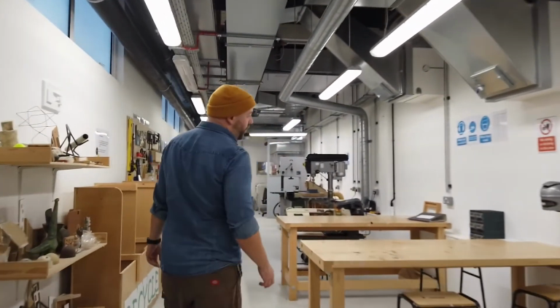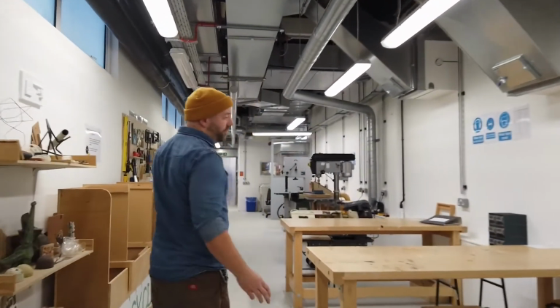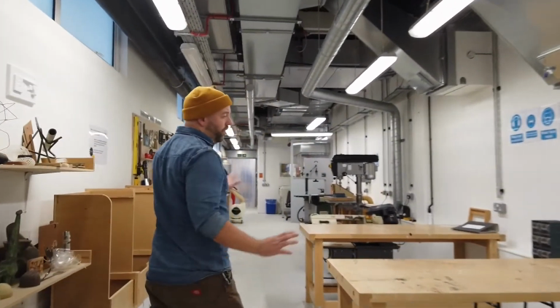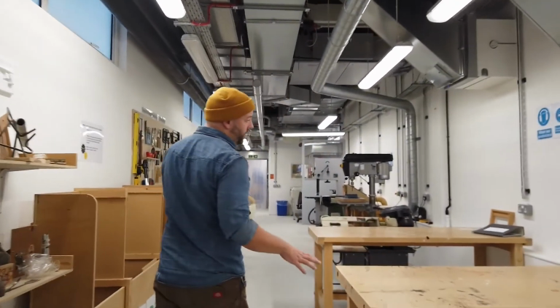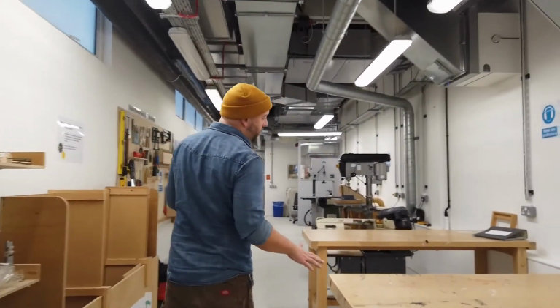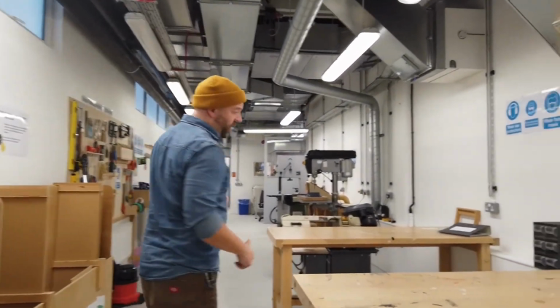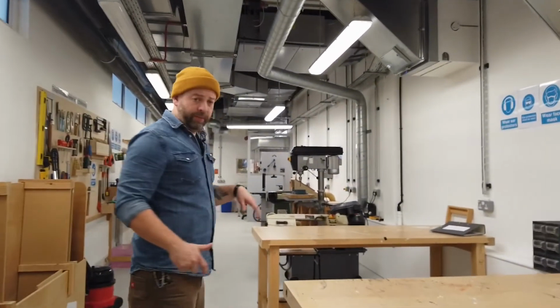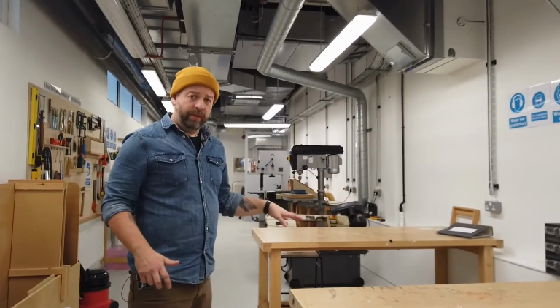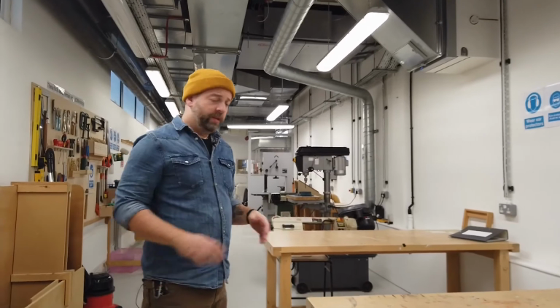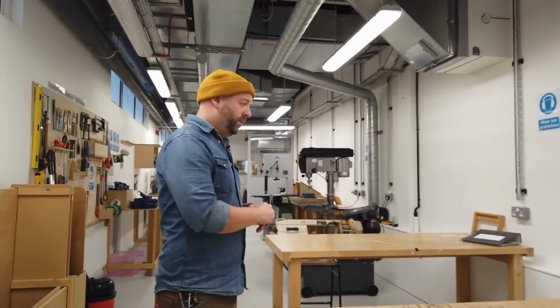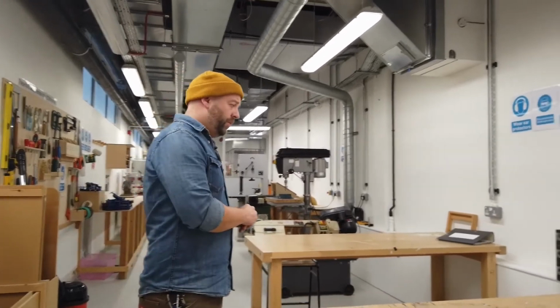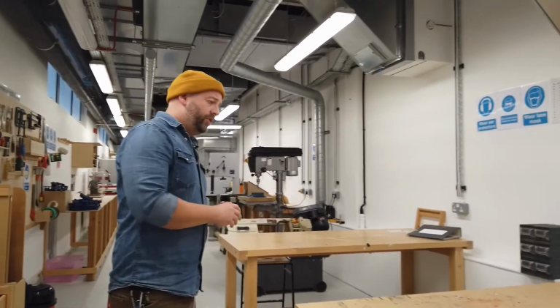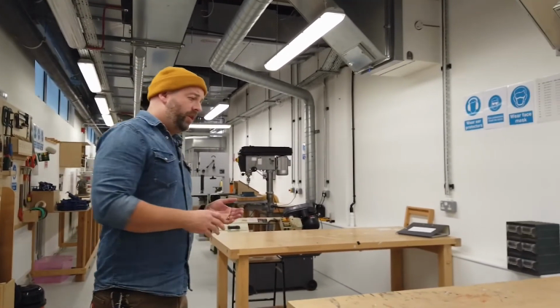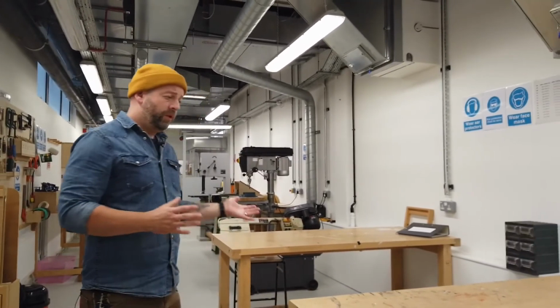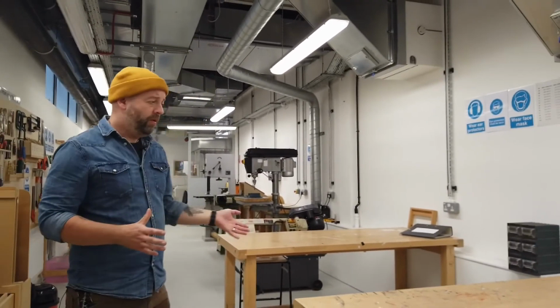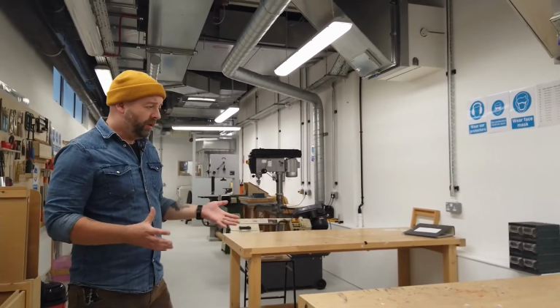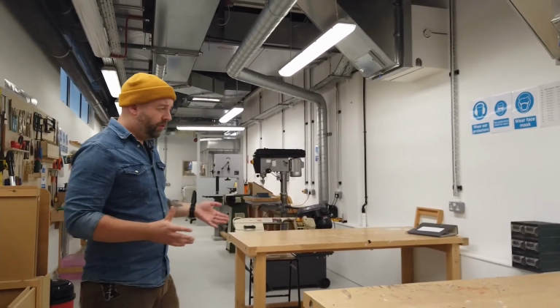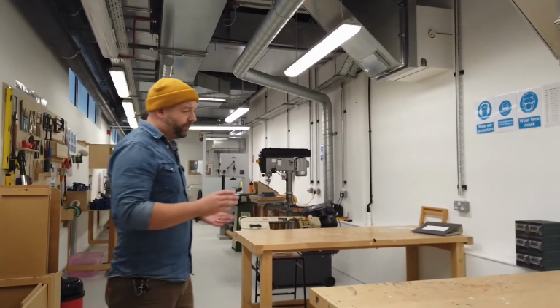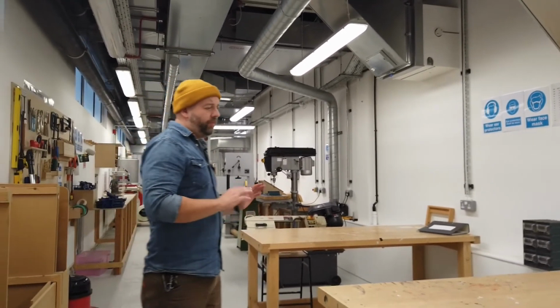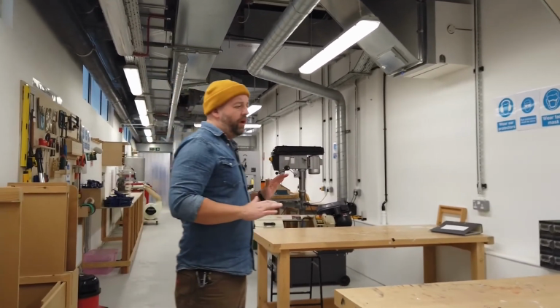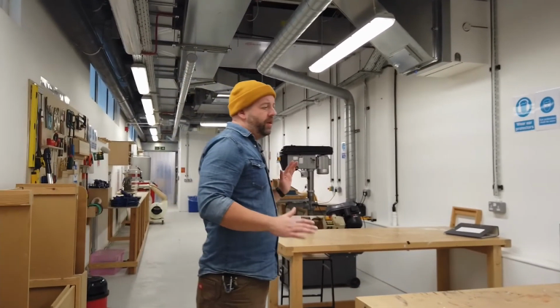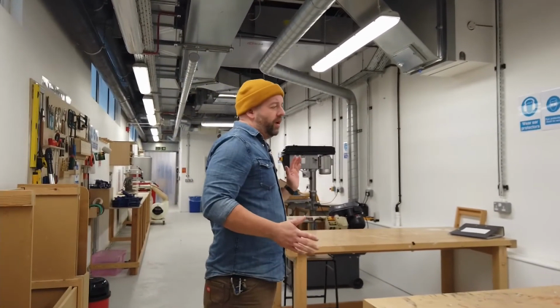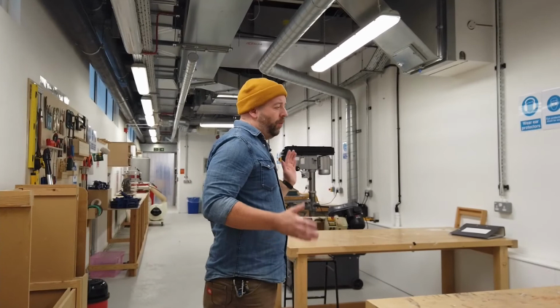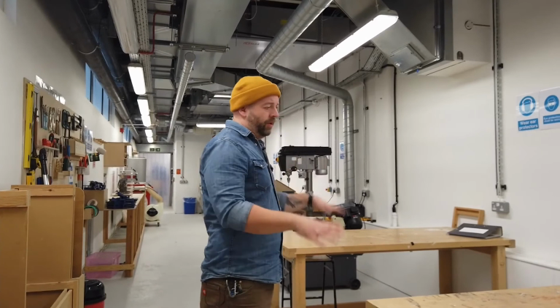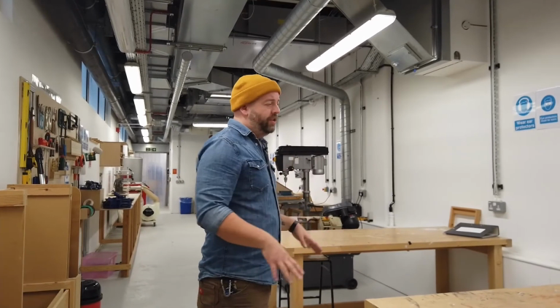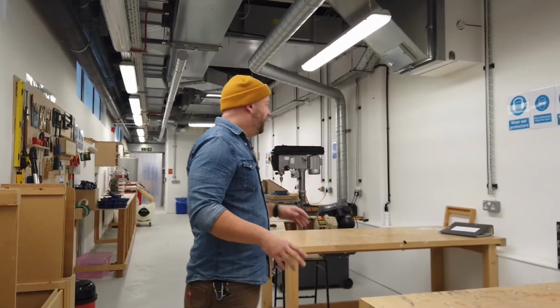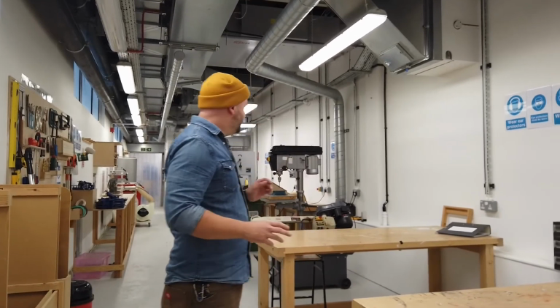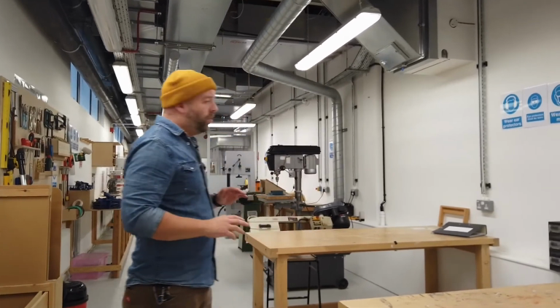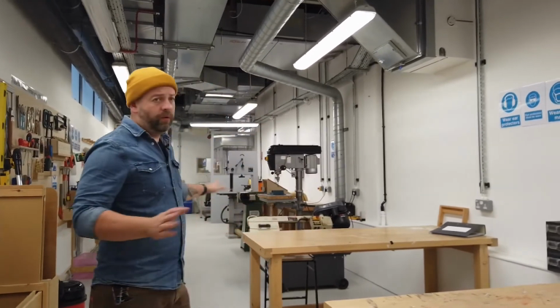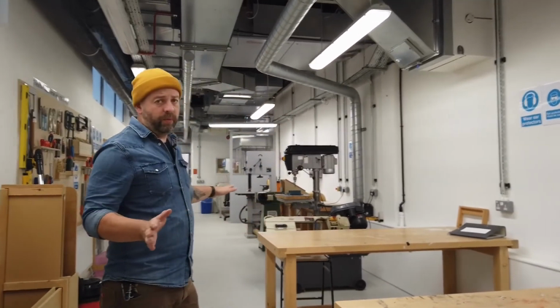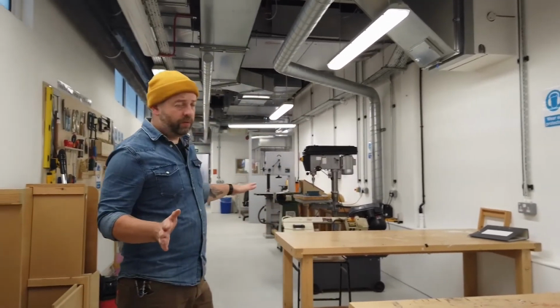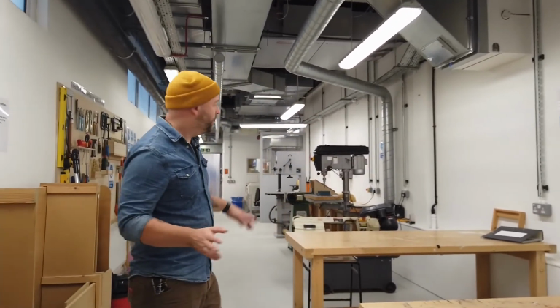We have two work benches which are bookable, so you can book the workbench to work on your own or as a group. When you book a bench you have access to all the equipment within this workshop.